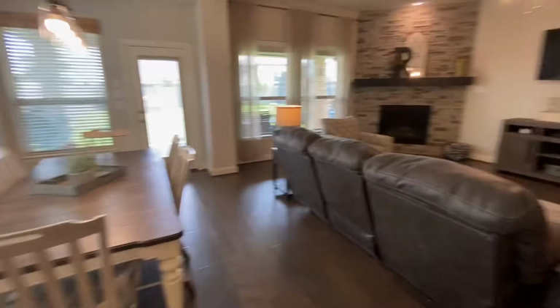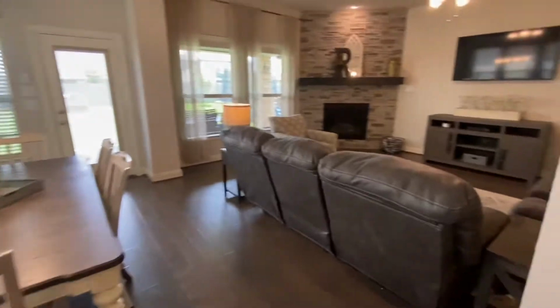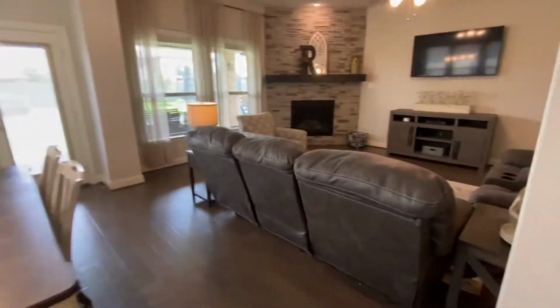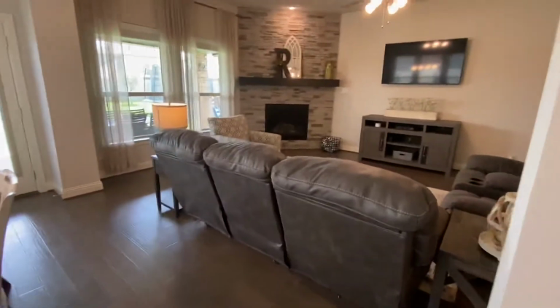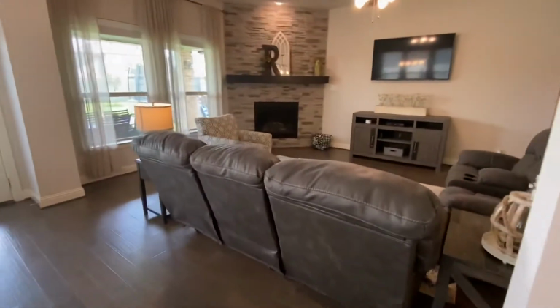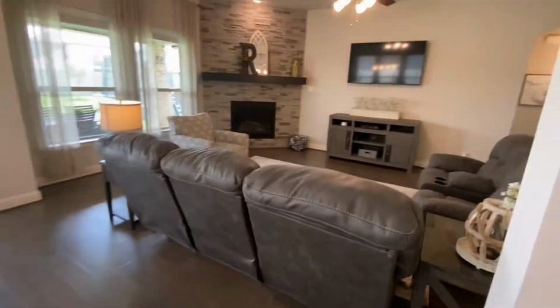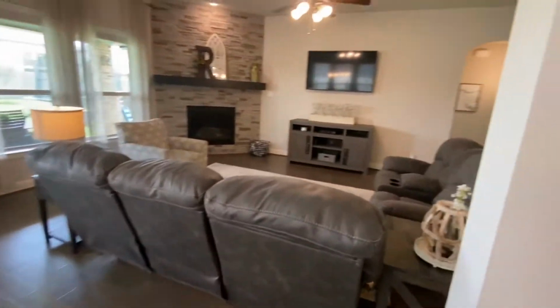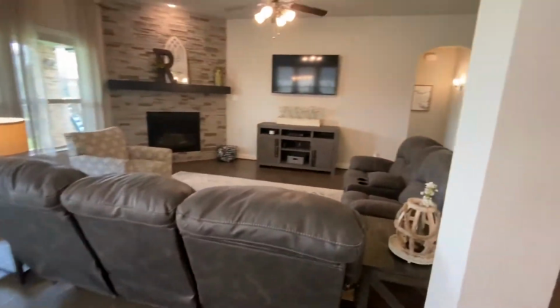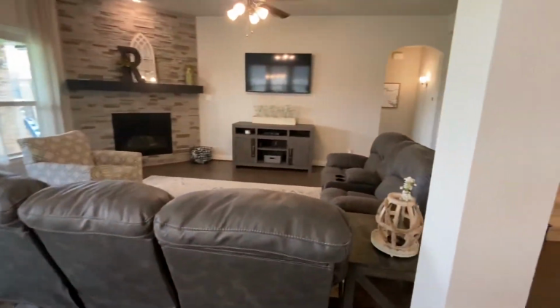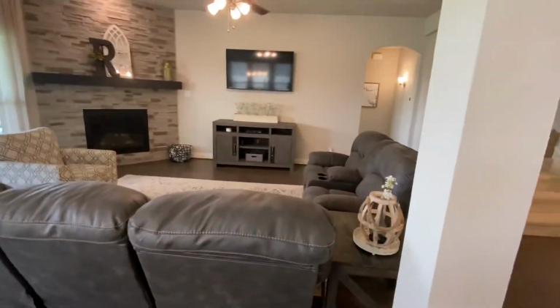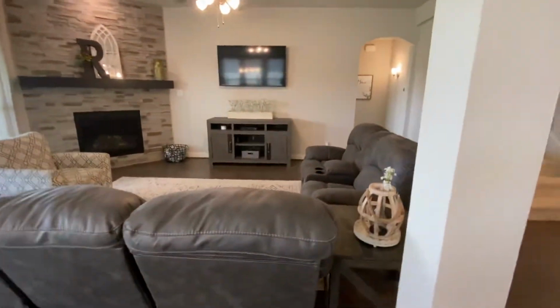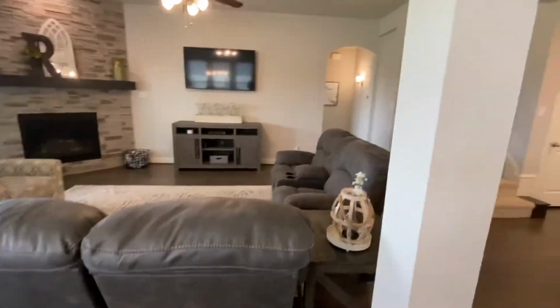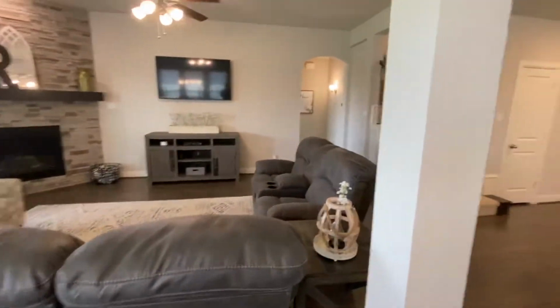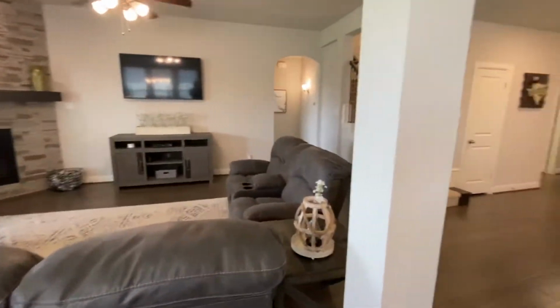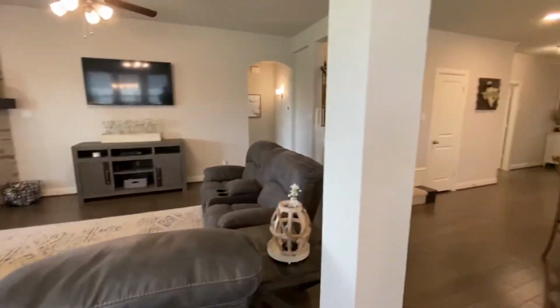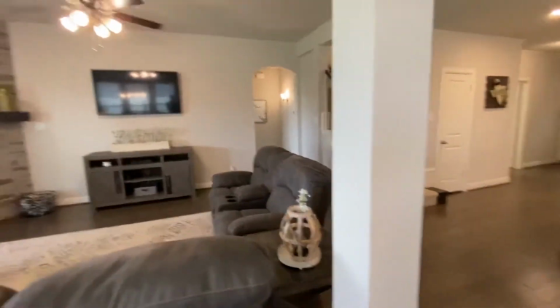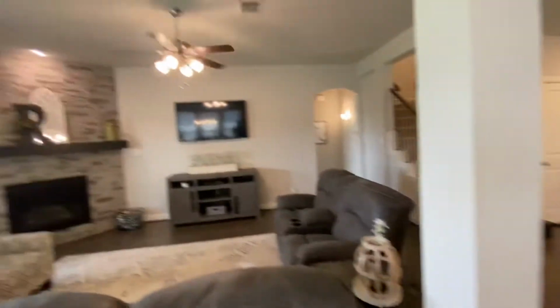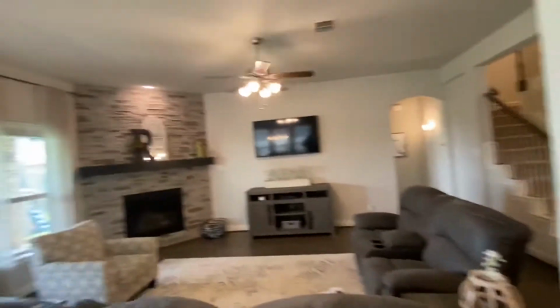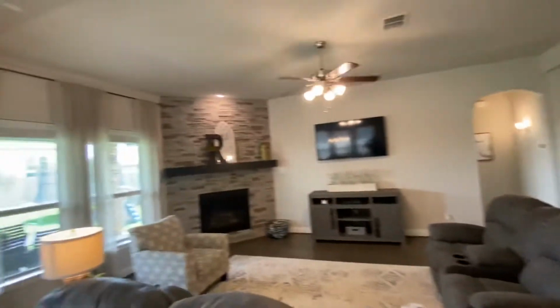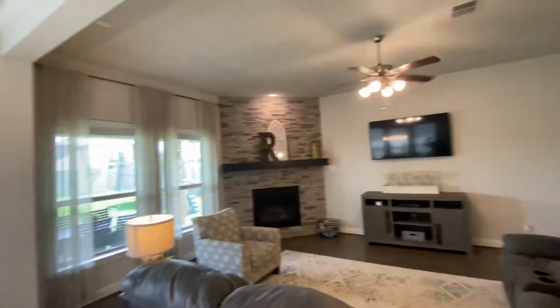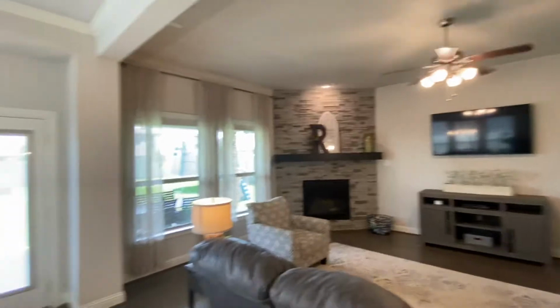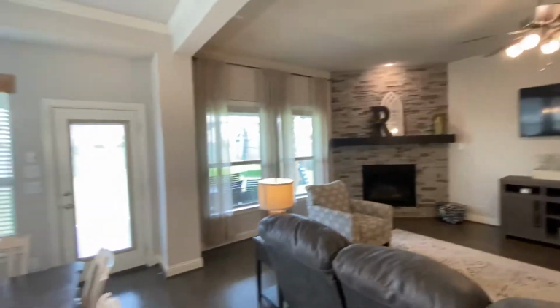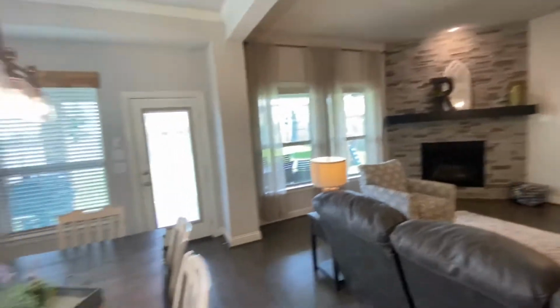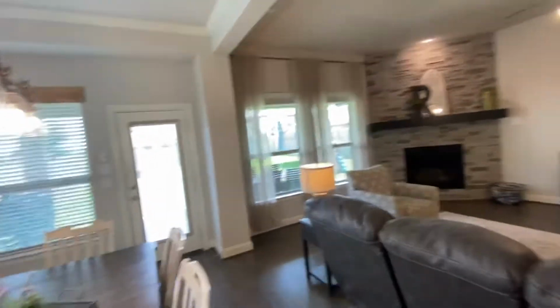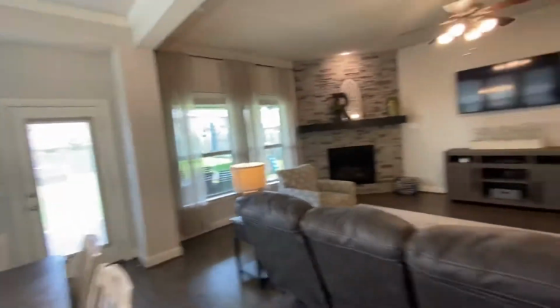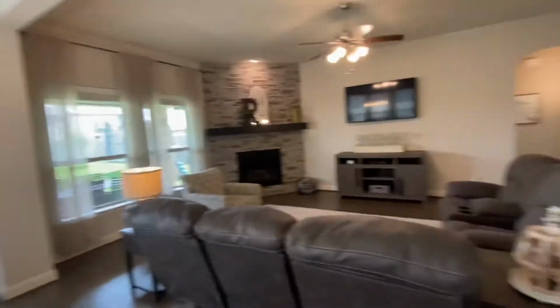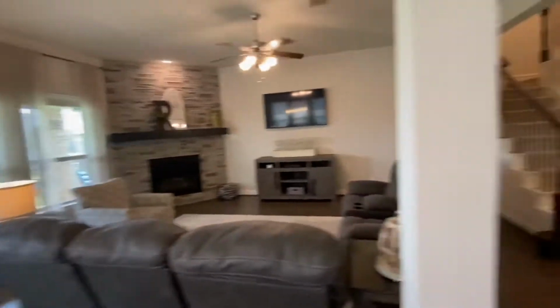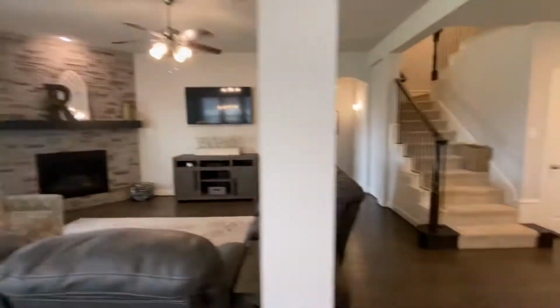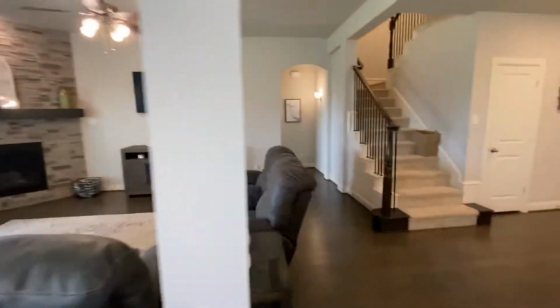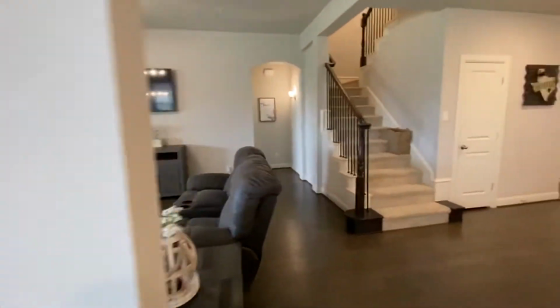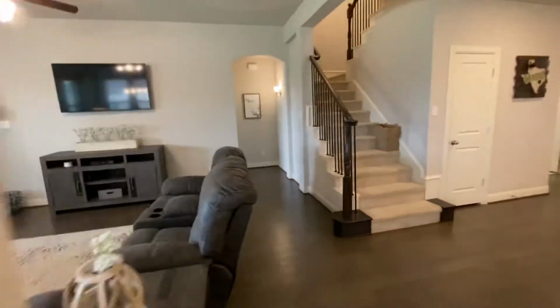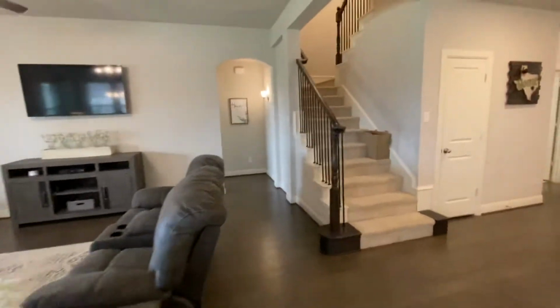Nice living area, good size. We'll walk back to the master.